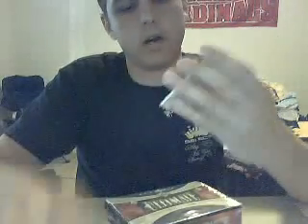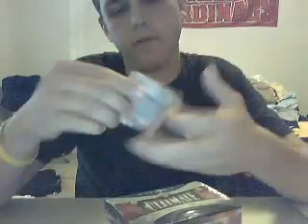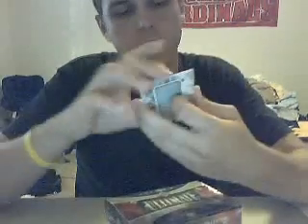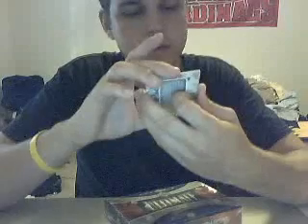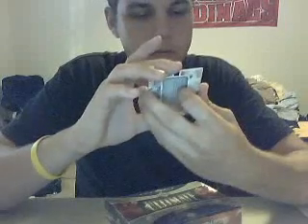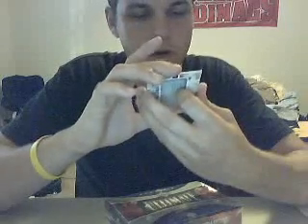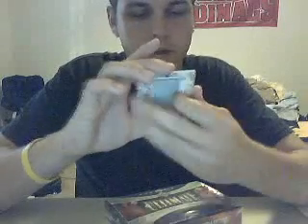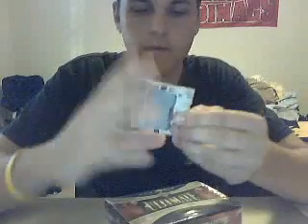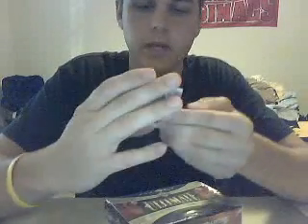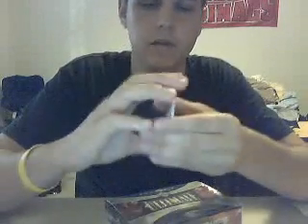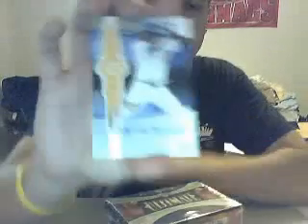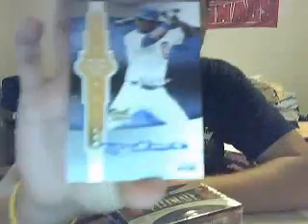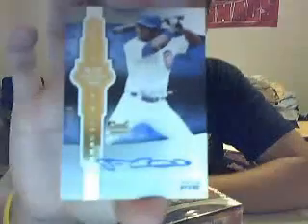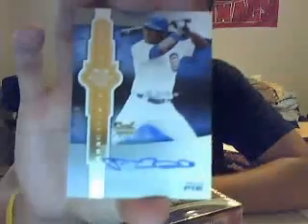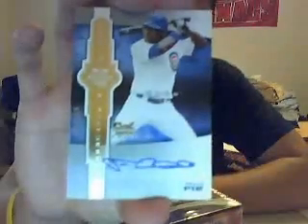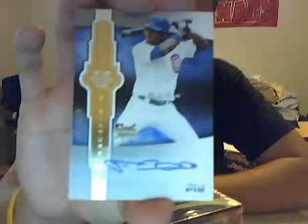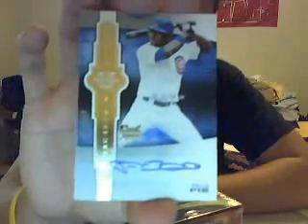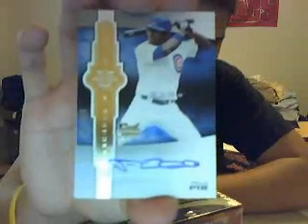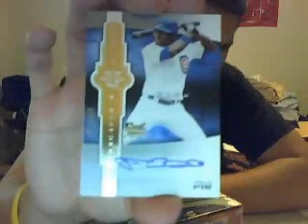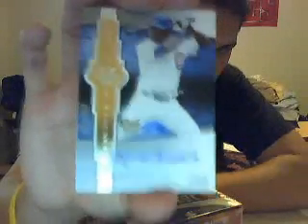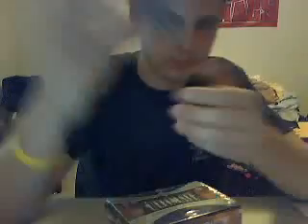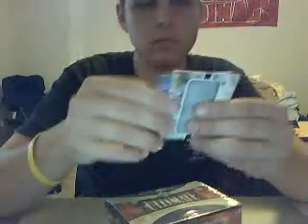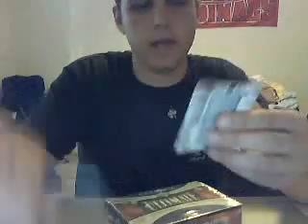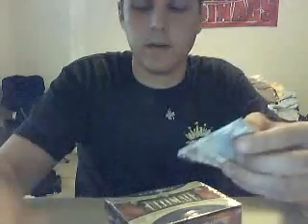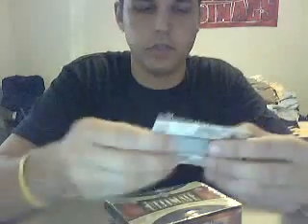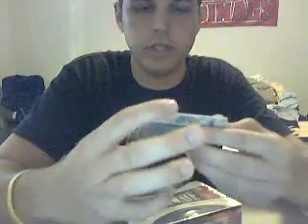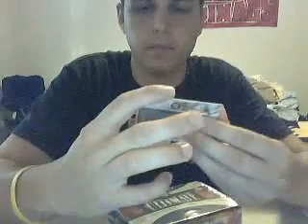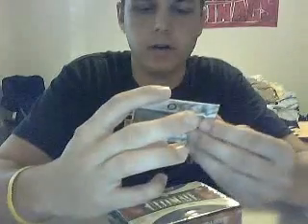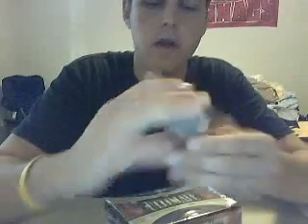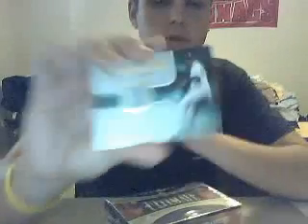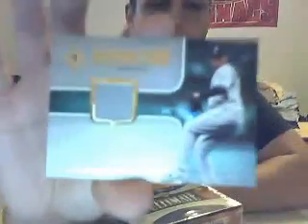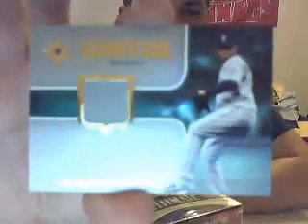Autograph for the Cubs — rookie autograph 95 of 299 of Felix P.A. And last up, jersey for the Mariners — King Felix himself.